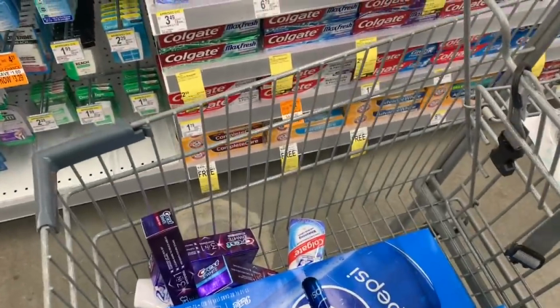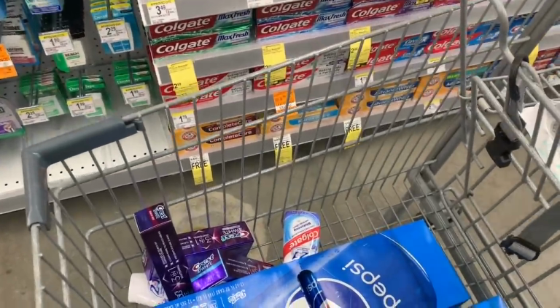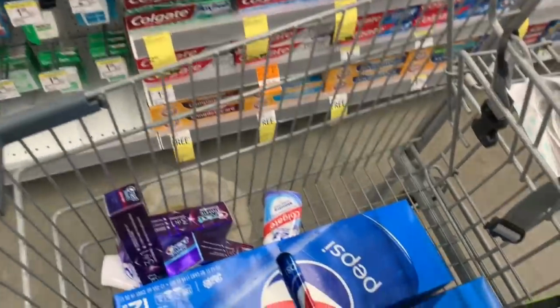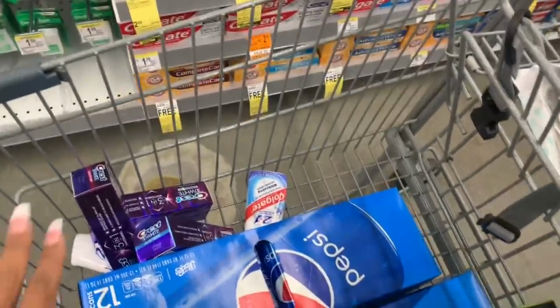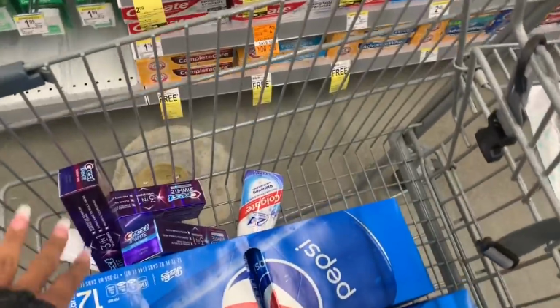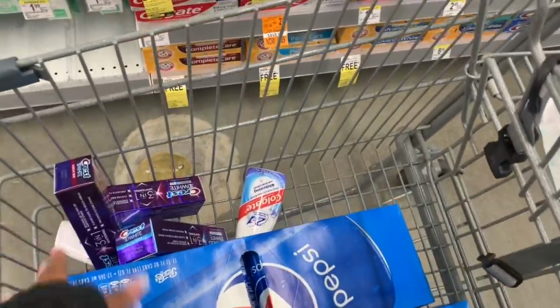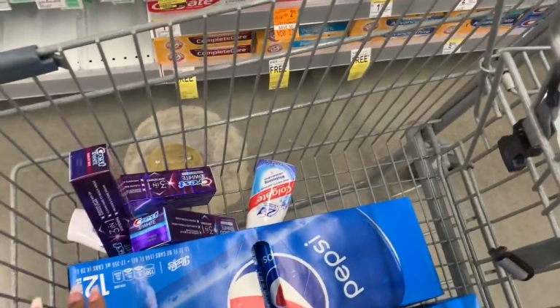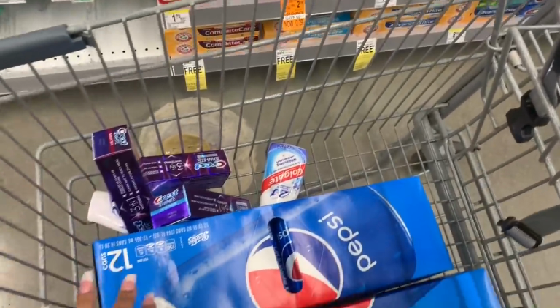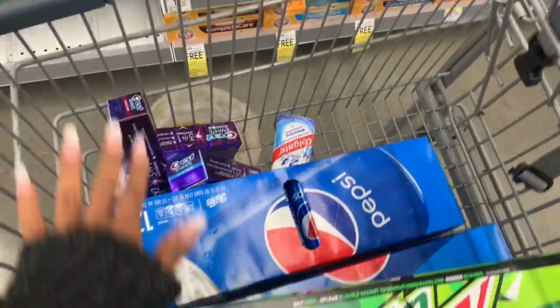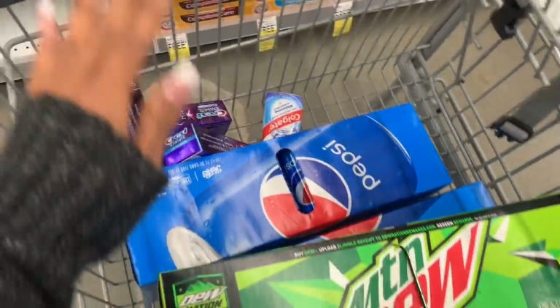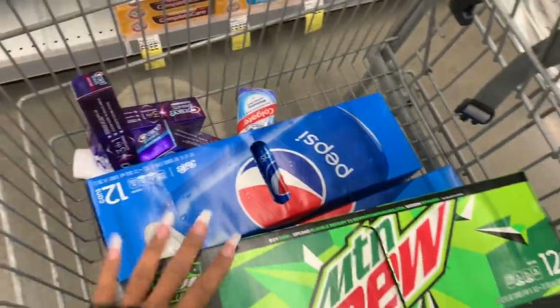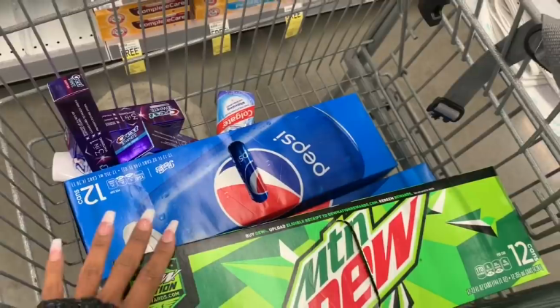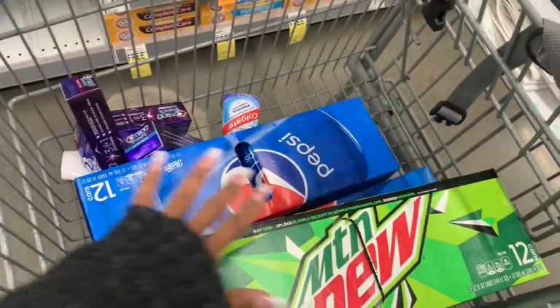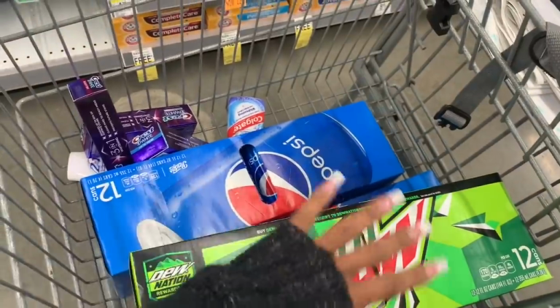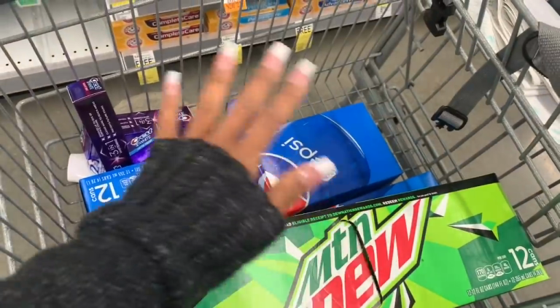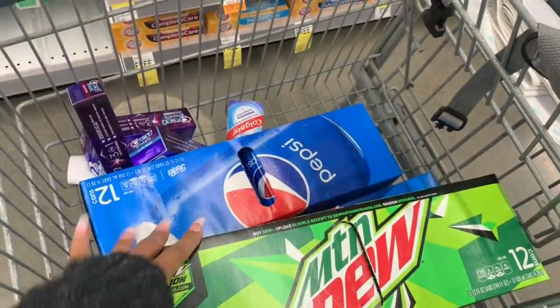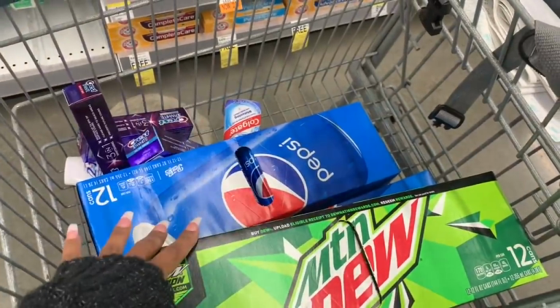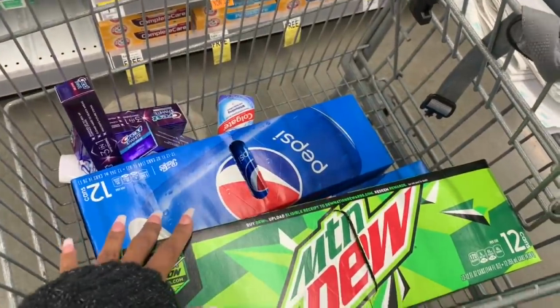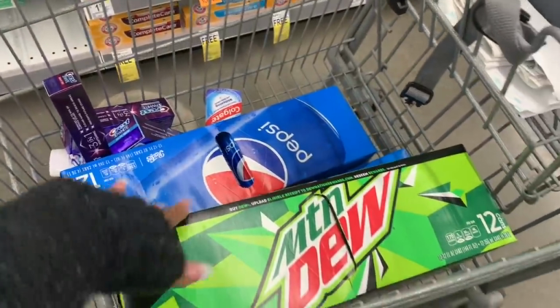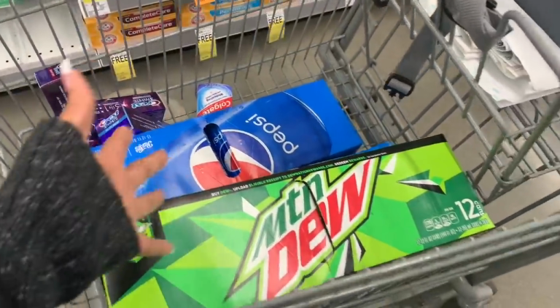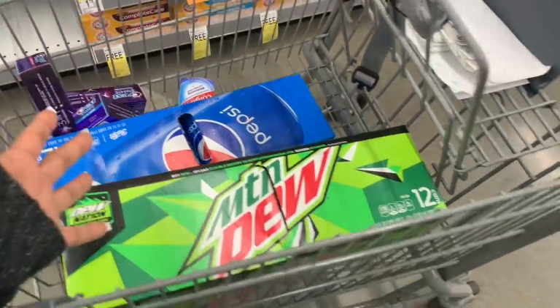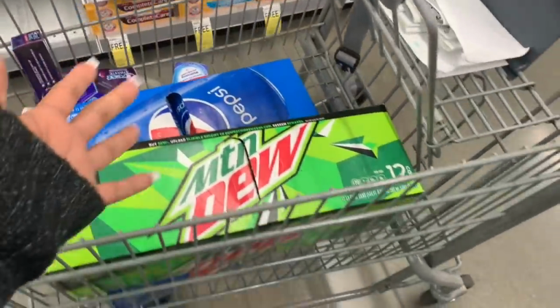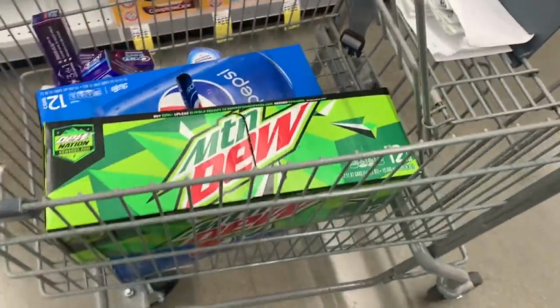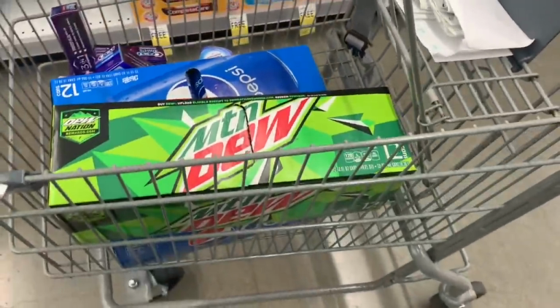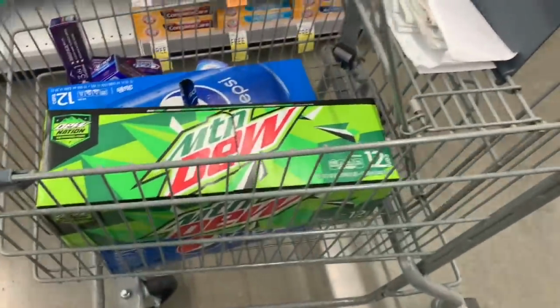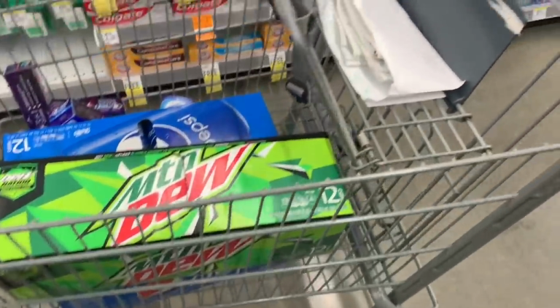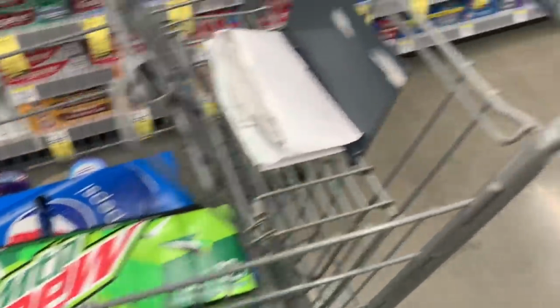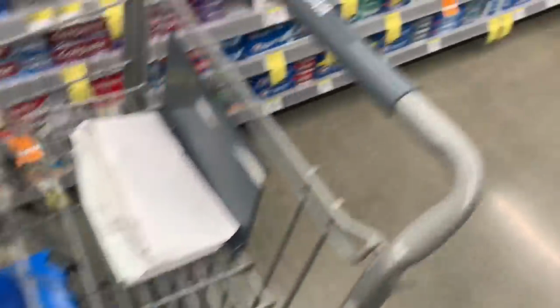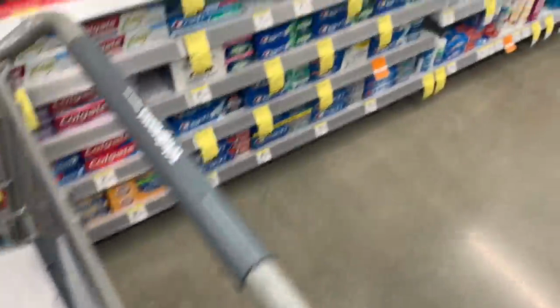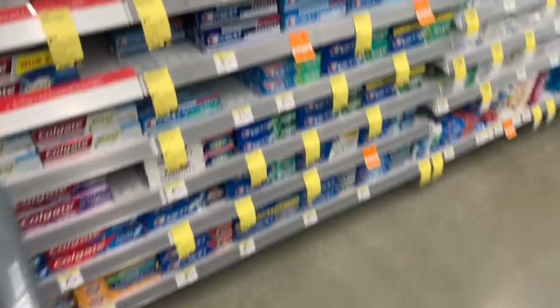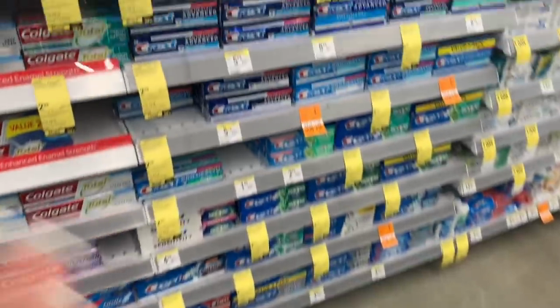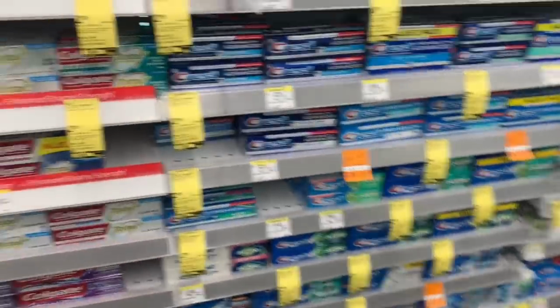I picked up three 12-packs because they're $9.99, which is like the regular price if I bought them at any other store, so I'm going to go ahead and get them here.